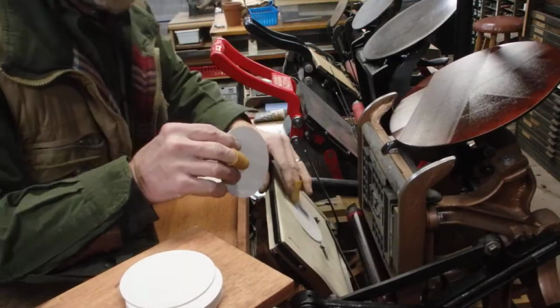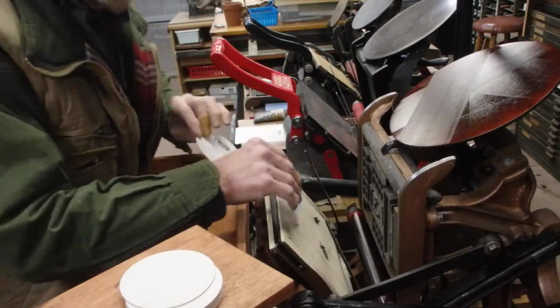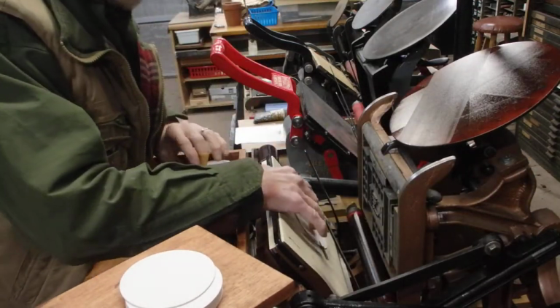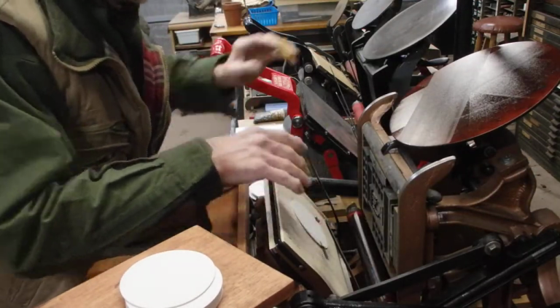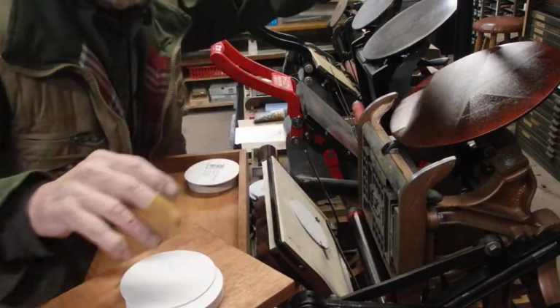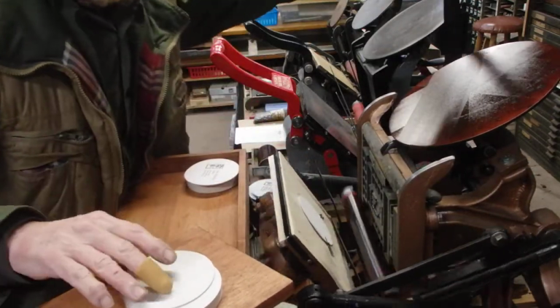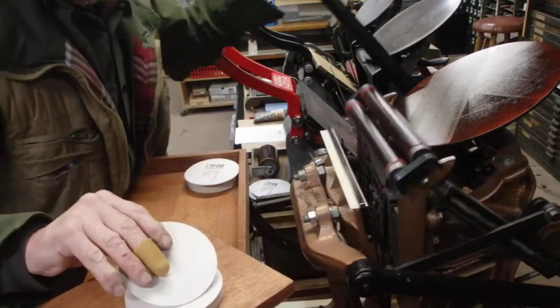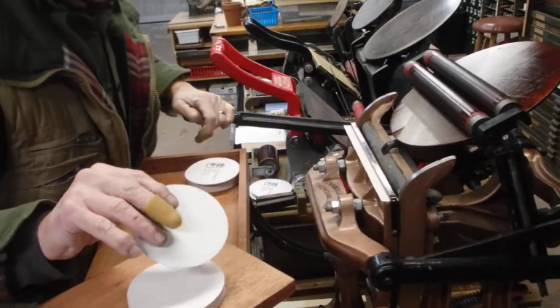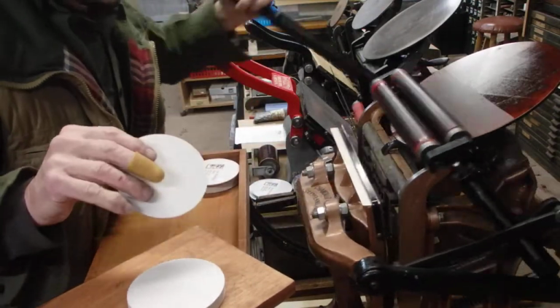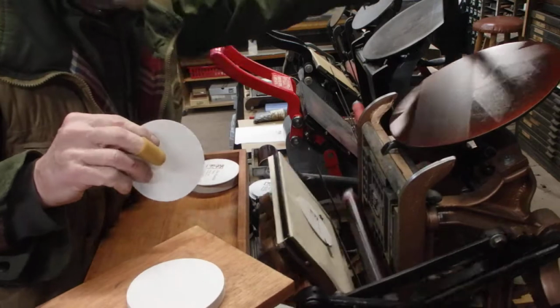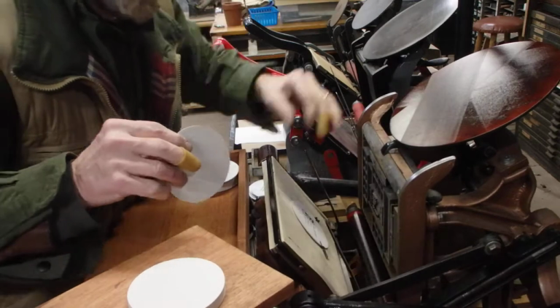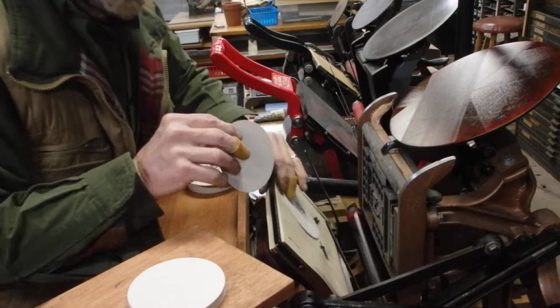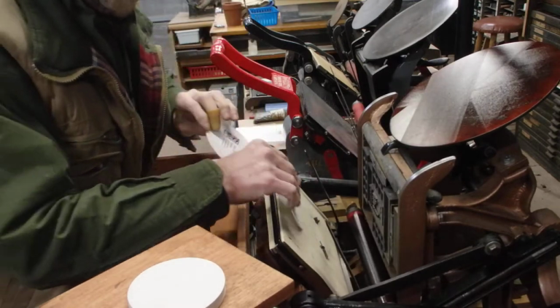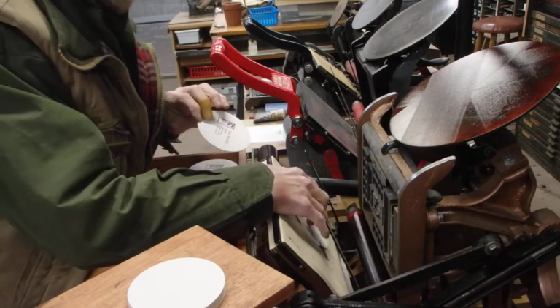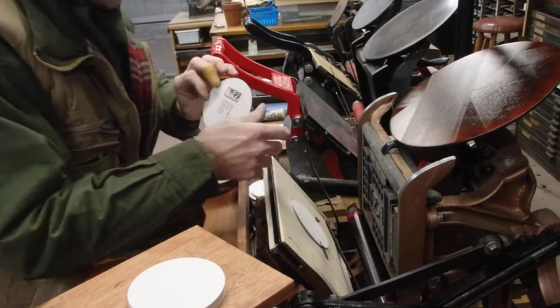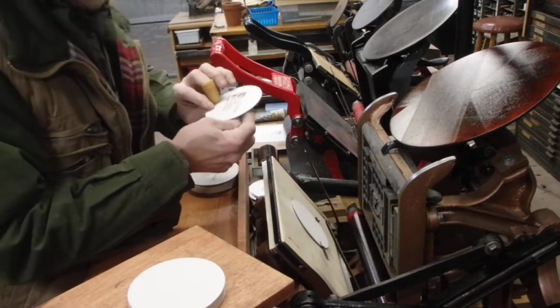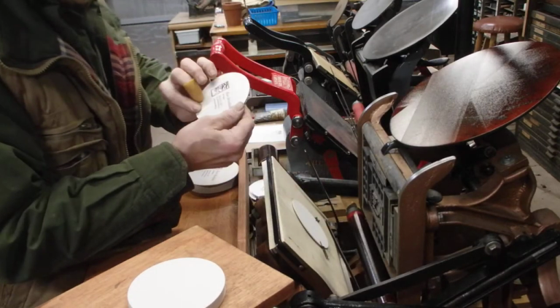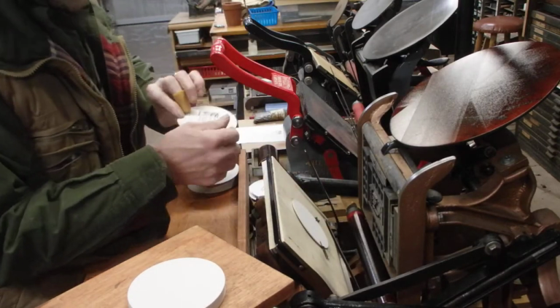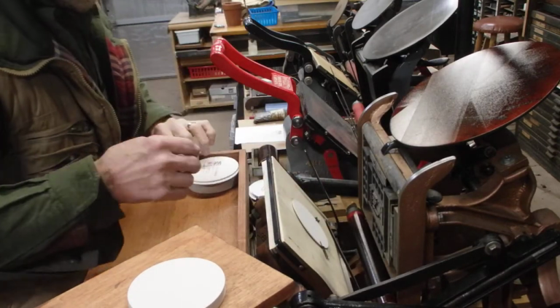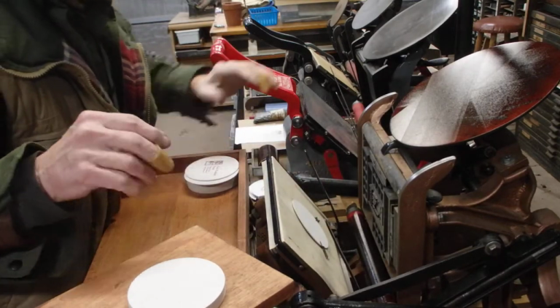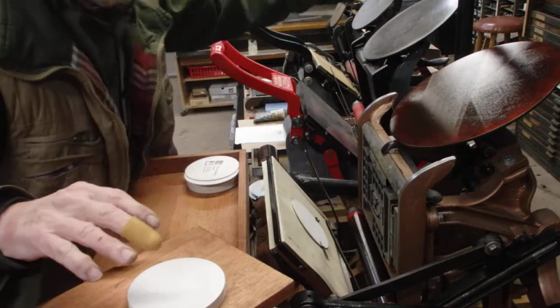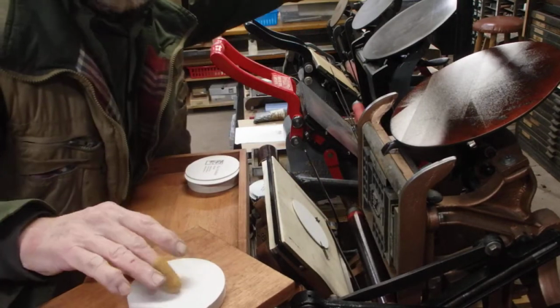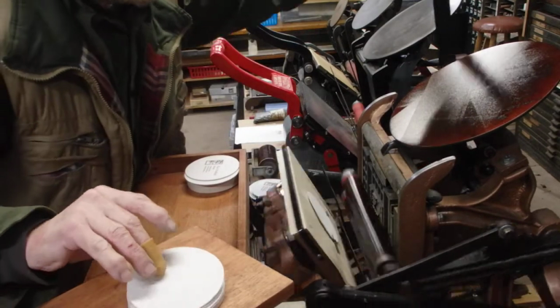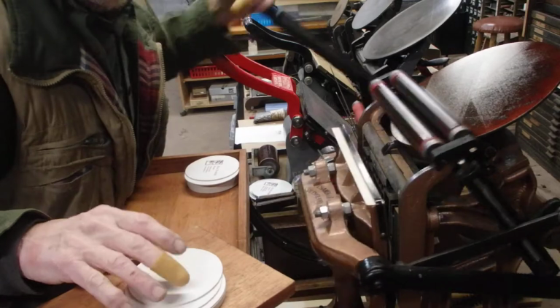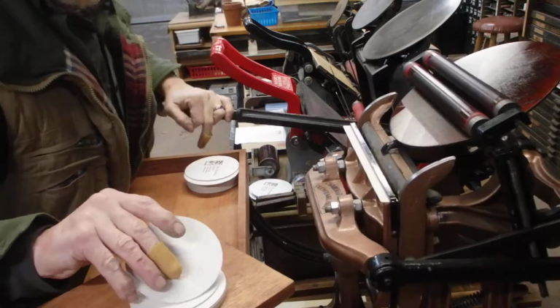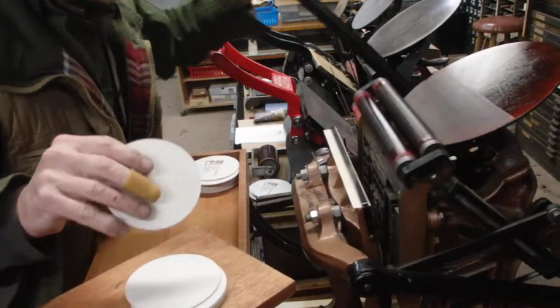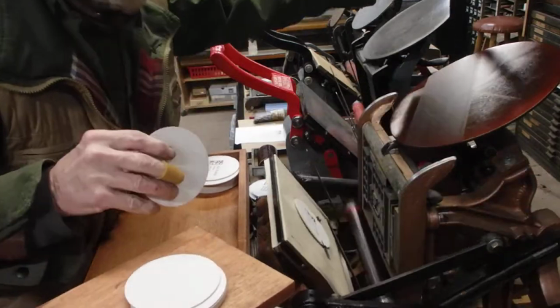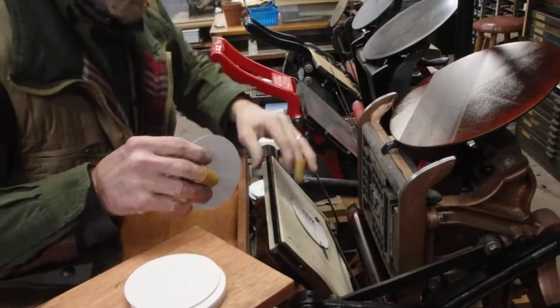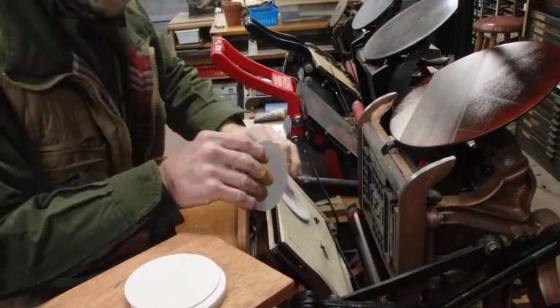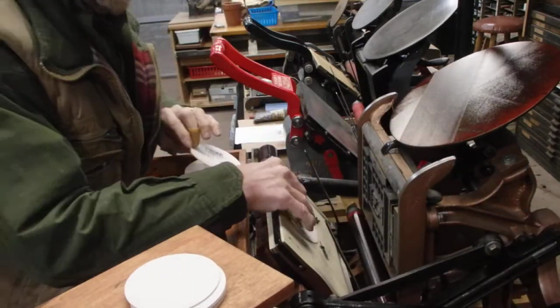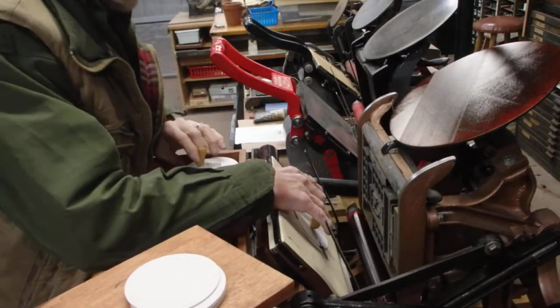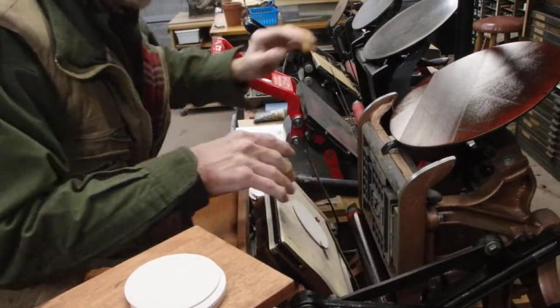You might notice I'm not hitting the impression too hard. If I do on this paper, it indents it too much. It's very, very easy to get the fibers on the coaster board.